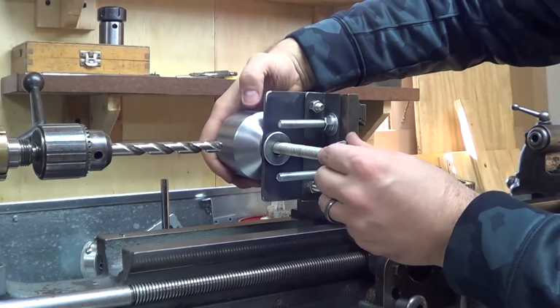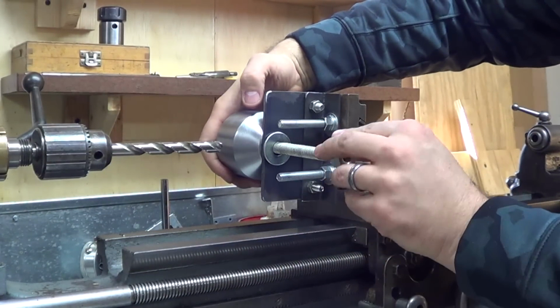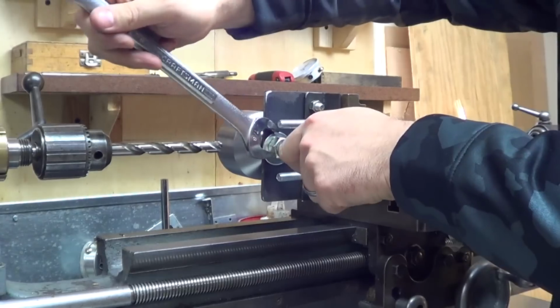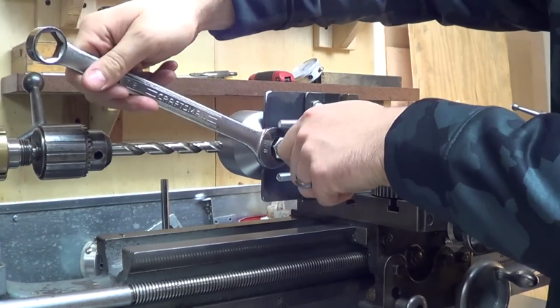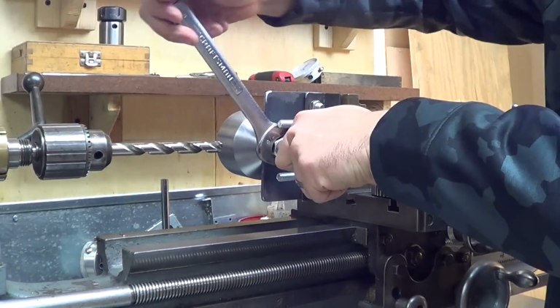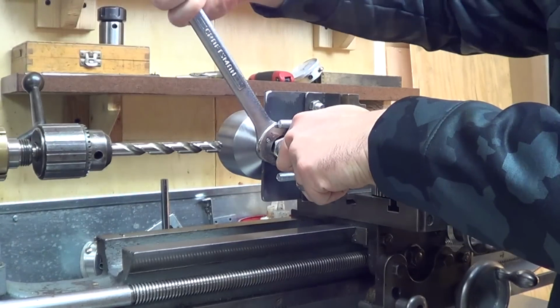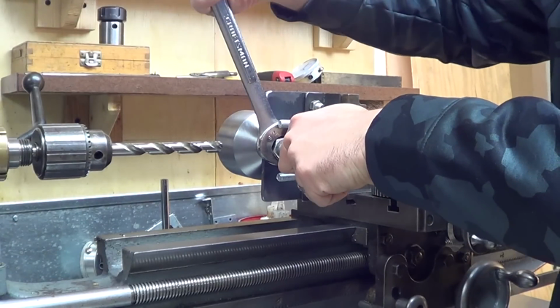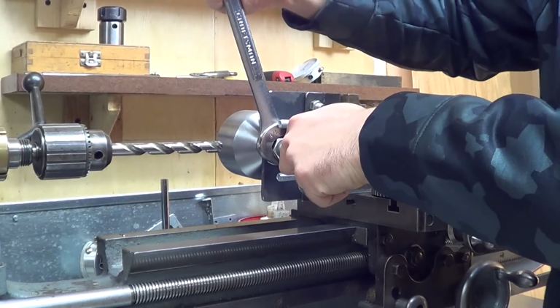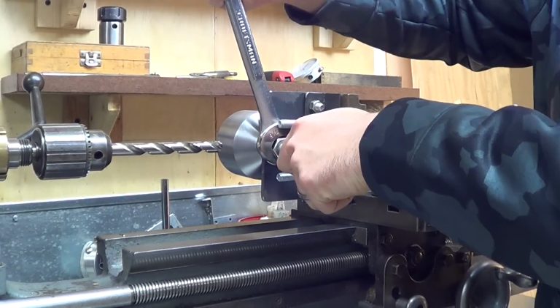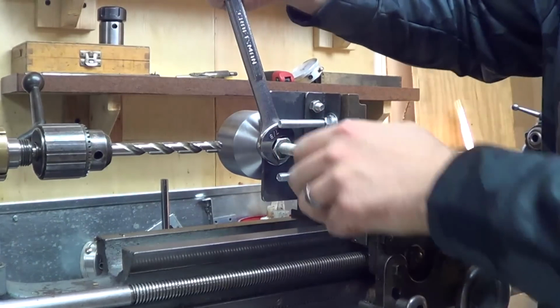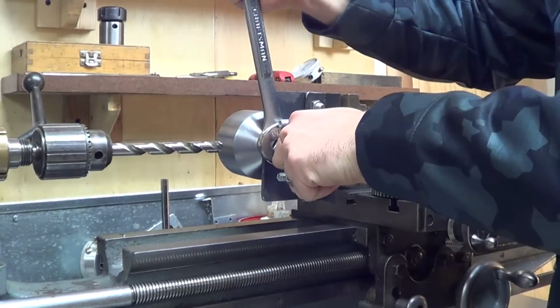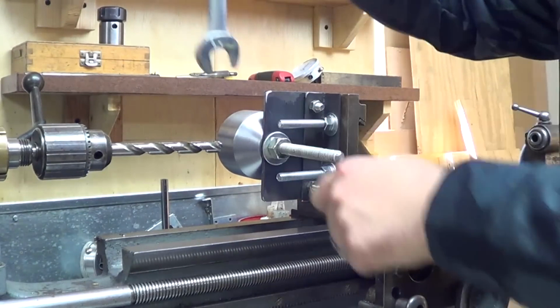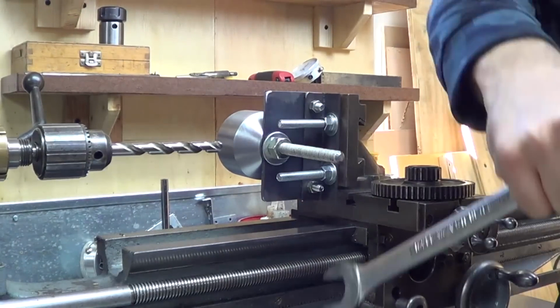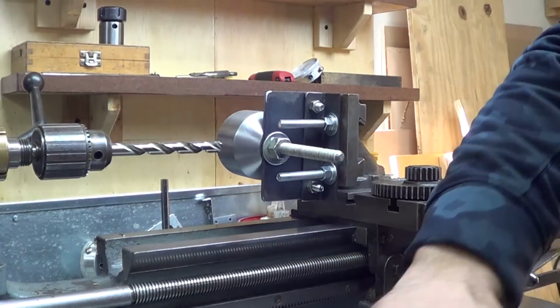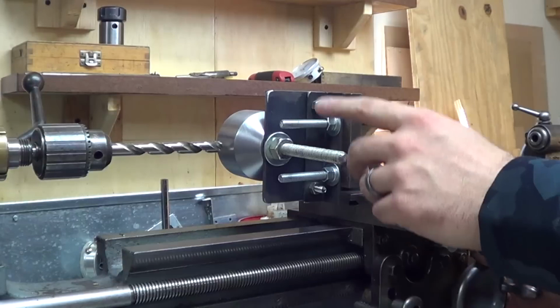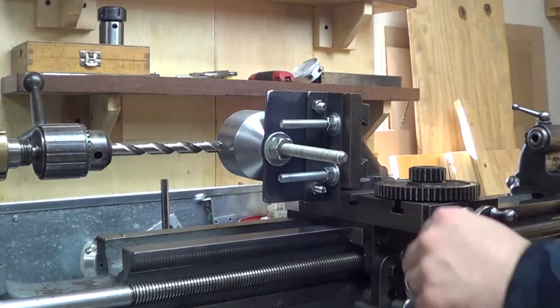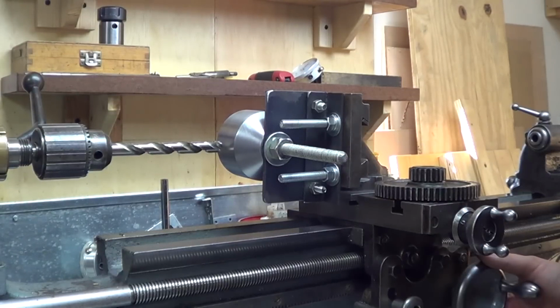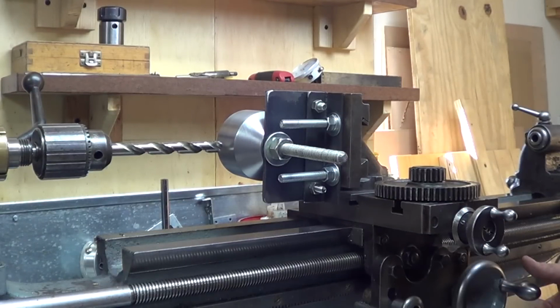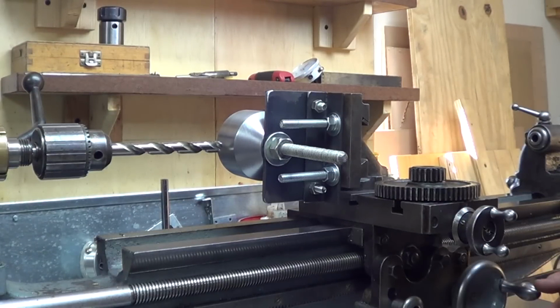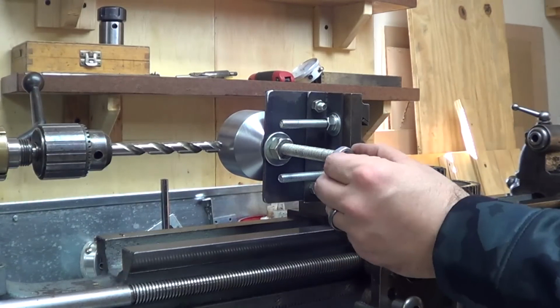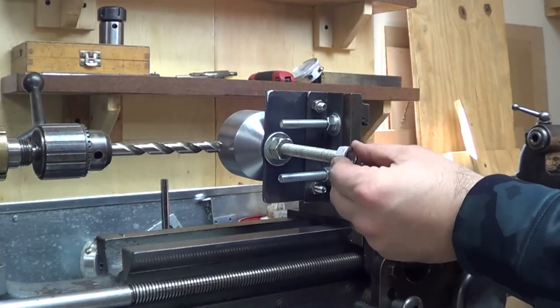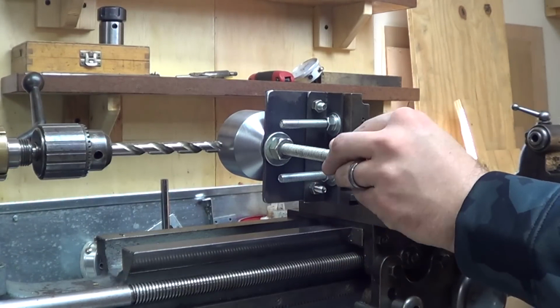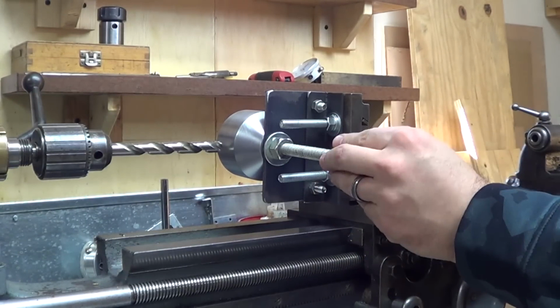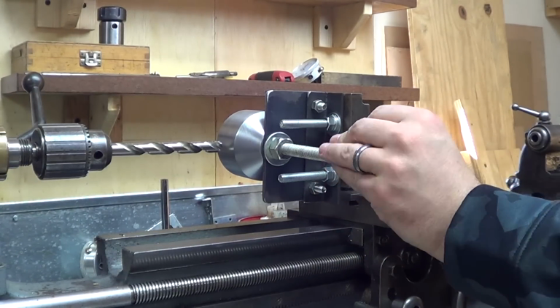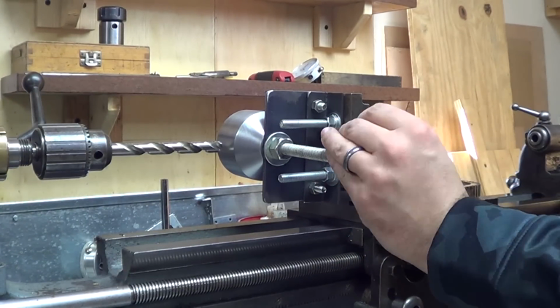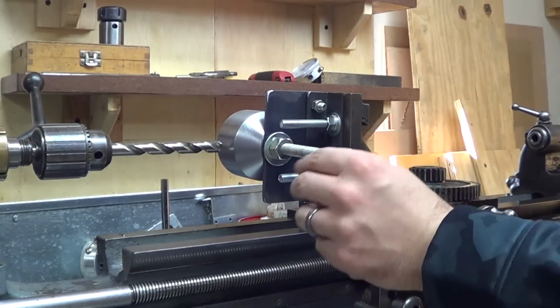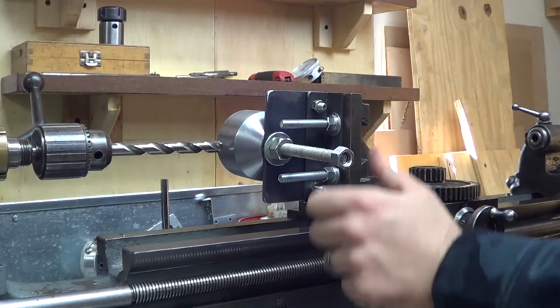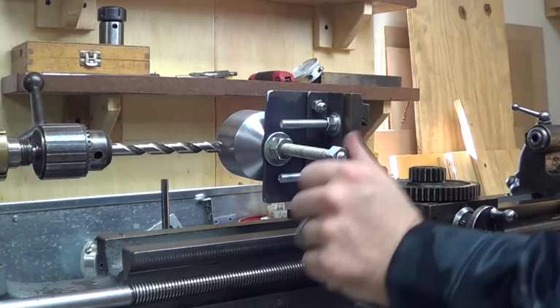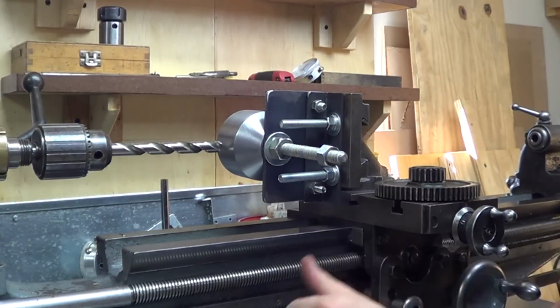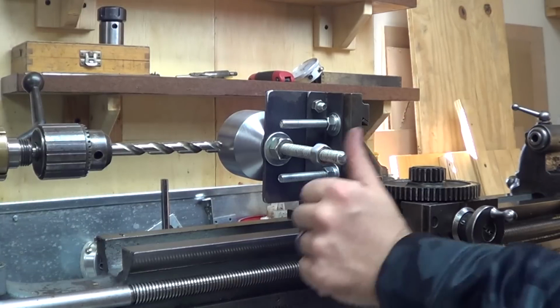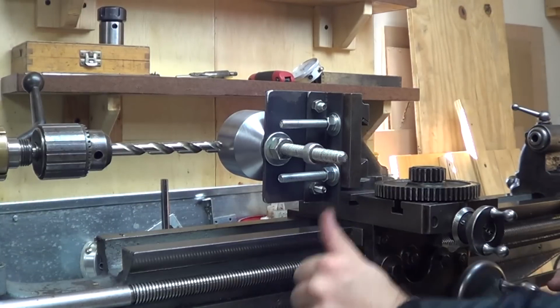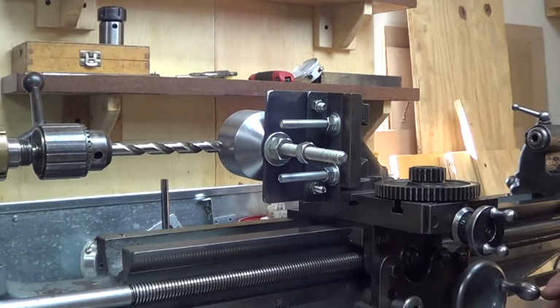This nut that you see me attaching here — that will actually be the point of loosening up and re-tightening, and when it's loosened up, it will allow me to rotate the whole setup.